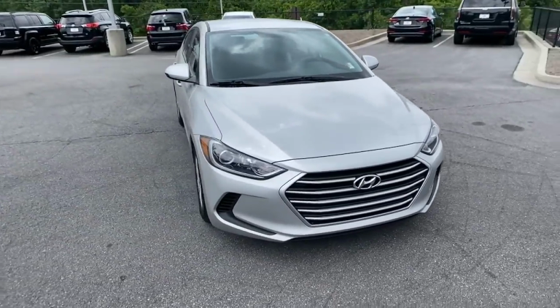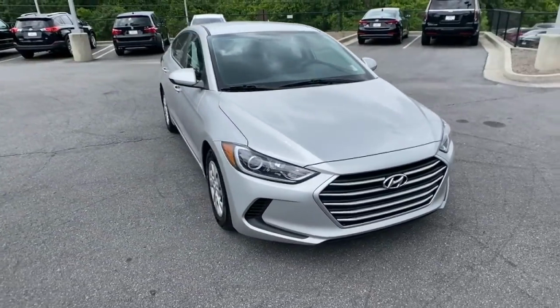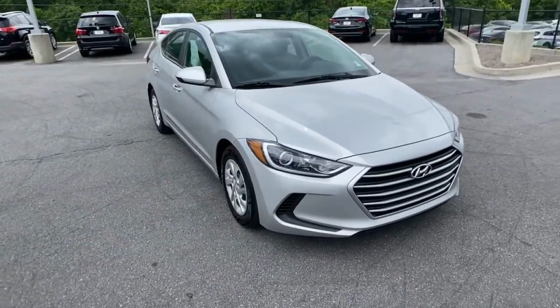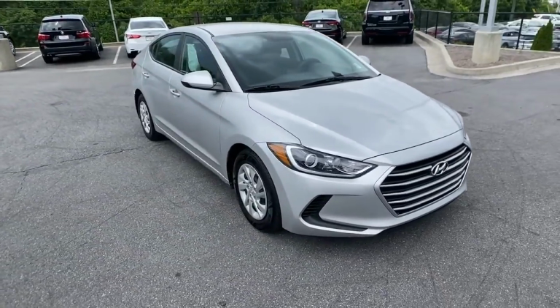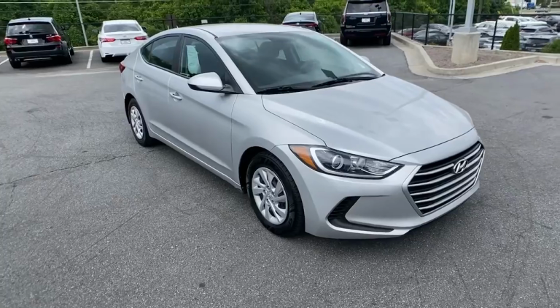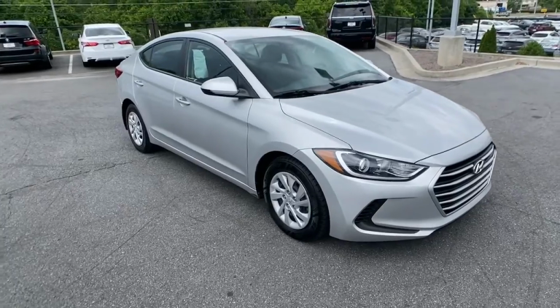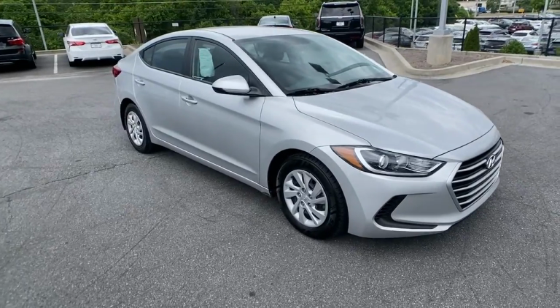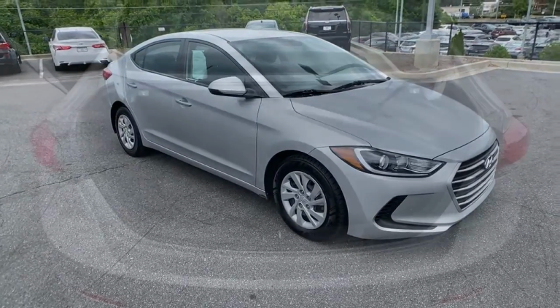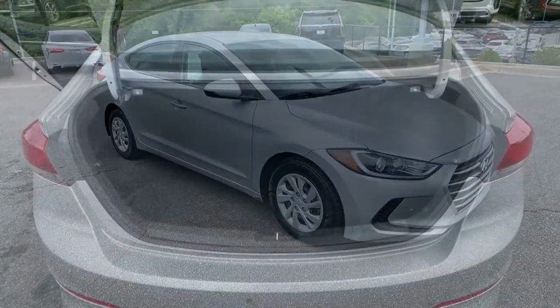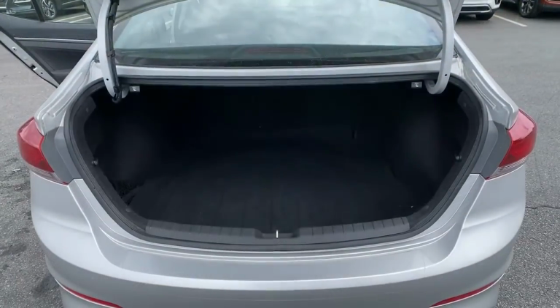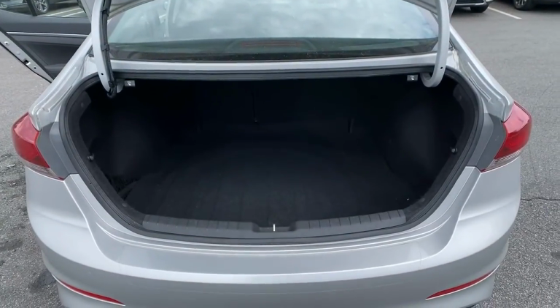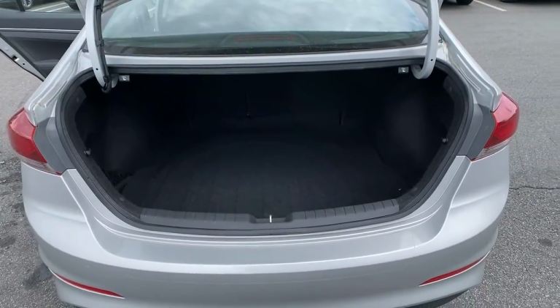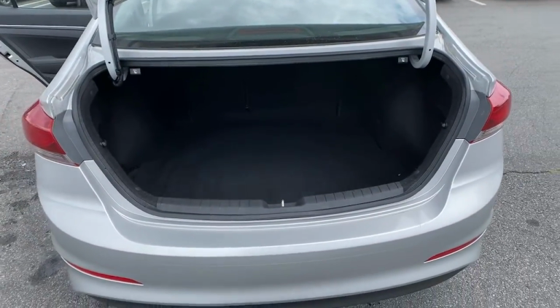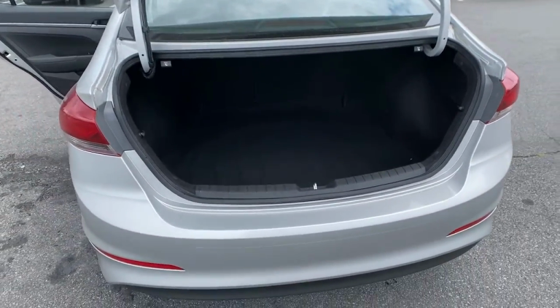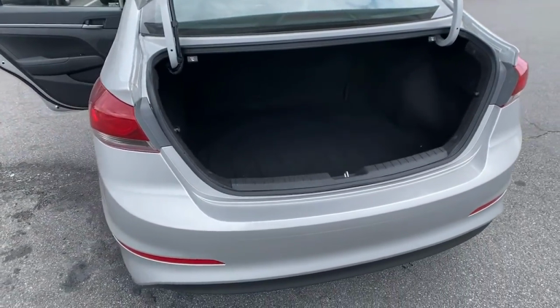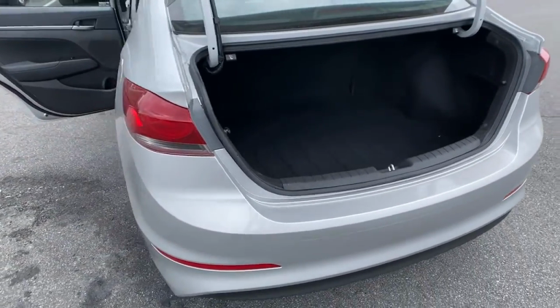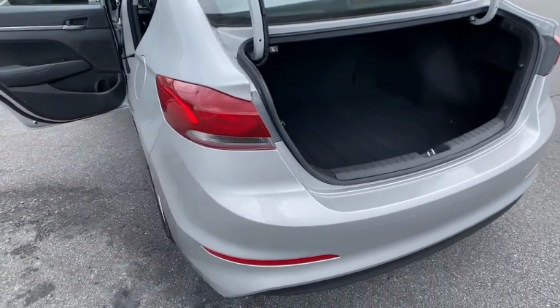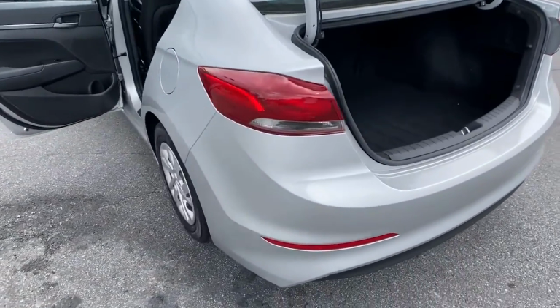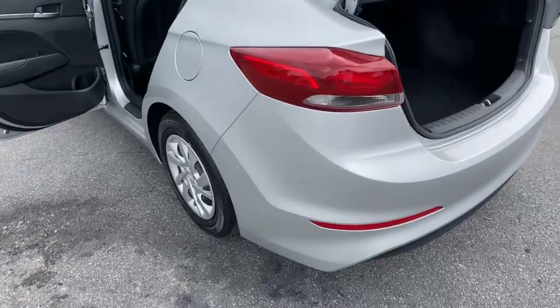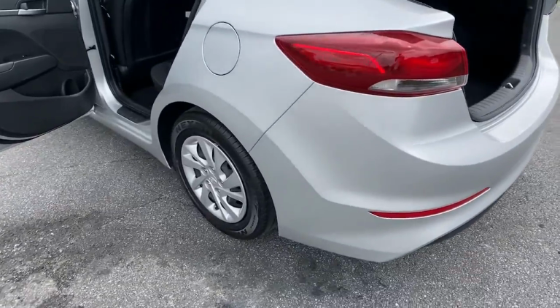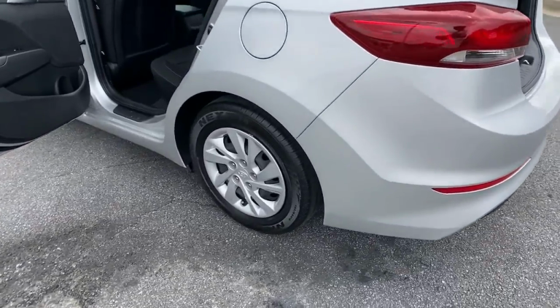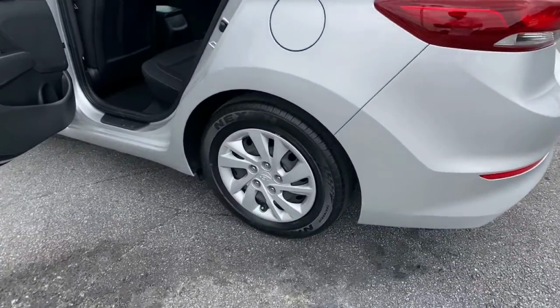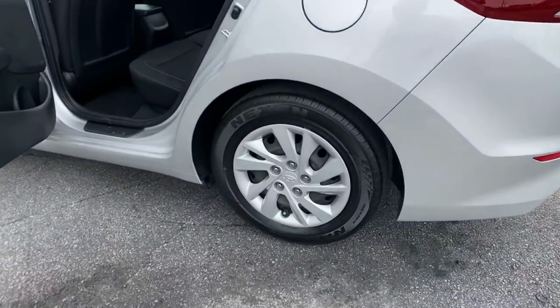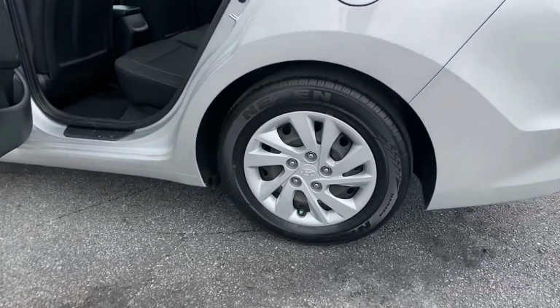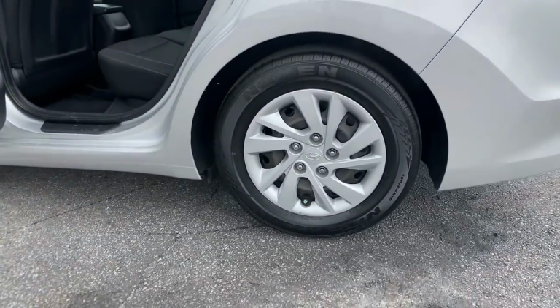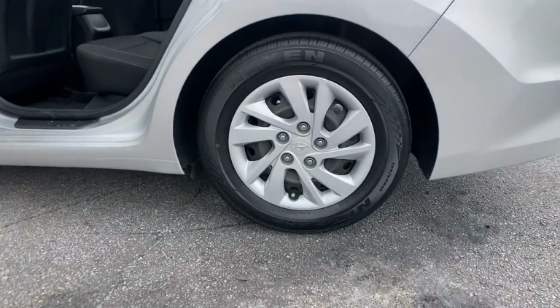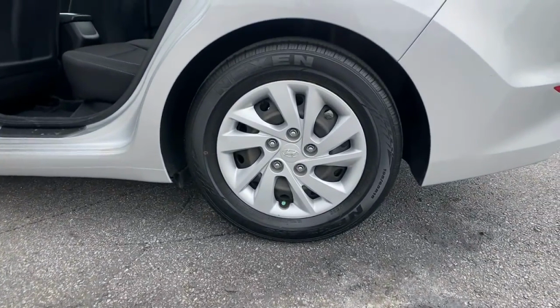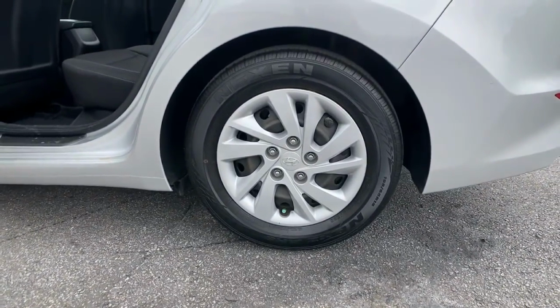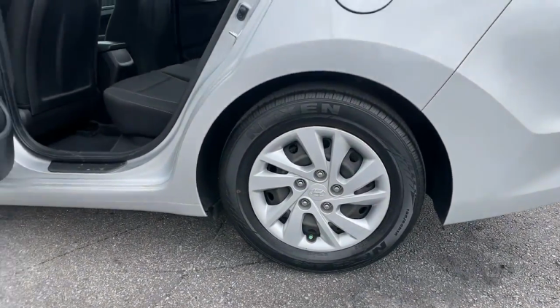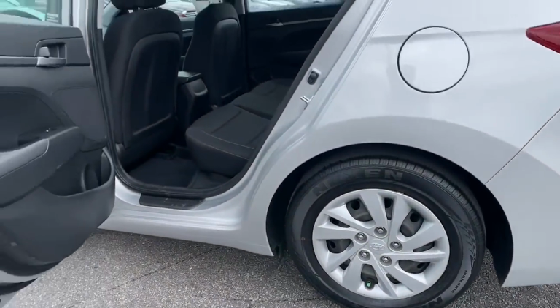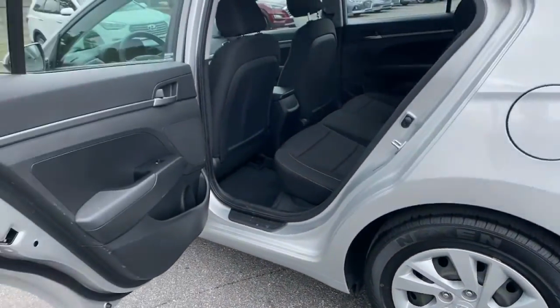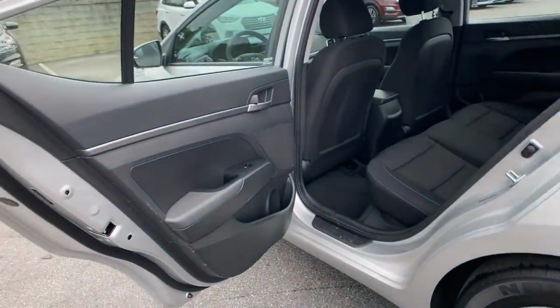These are just some of the great options this vehicle comes with: electronic stability control, trip computer, automatic headlights, power windows, bucket seats, and power steering.